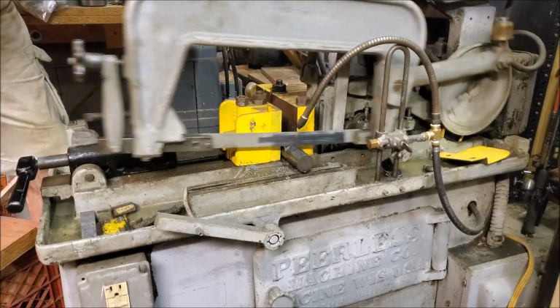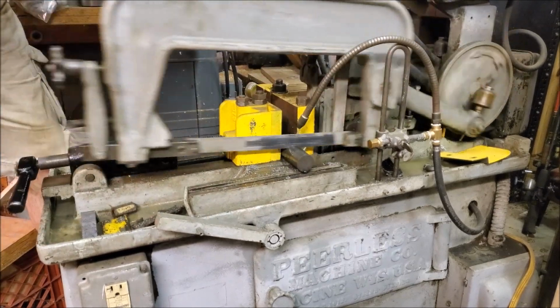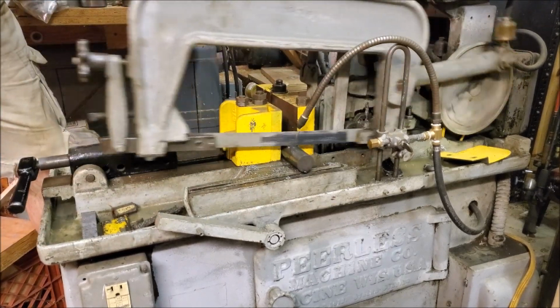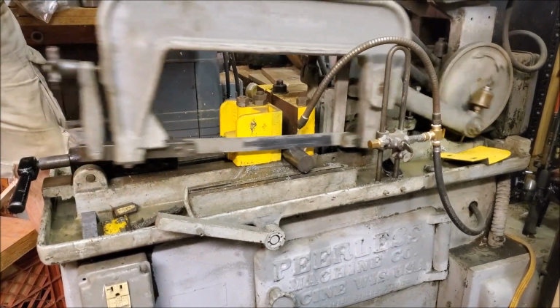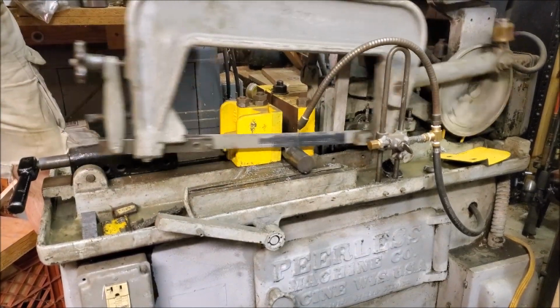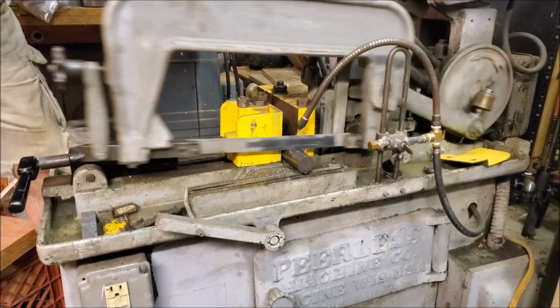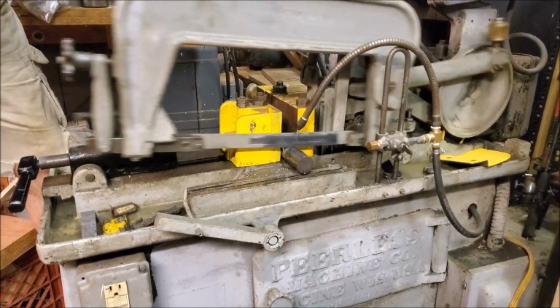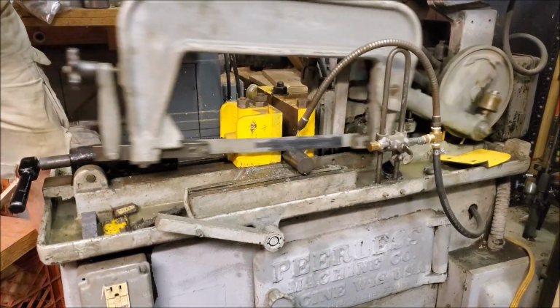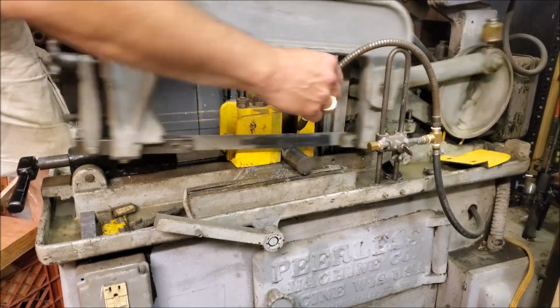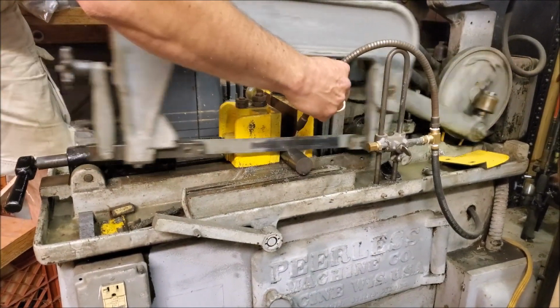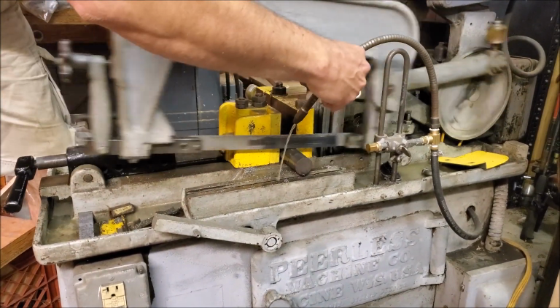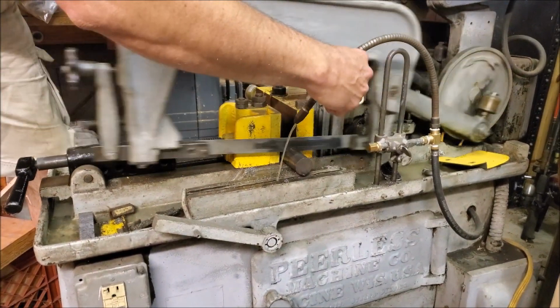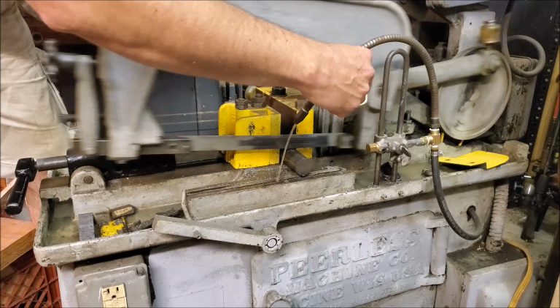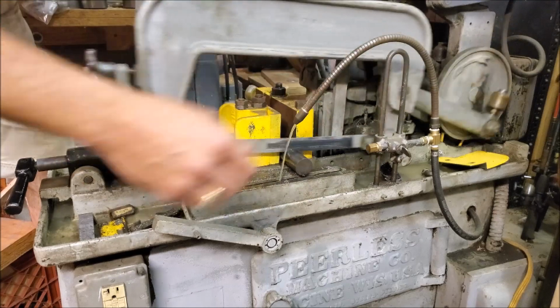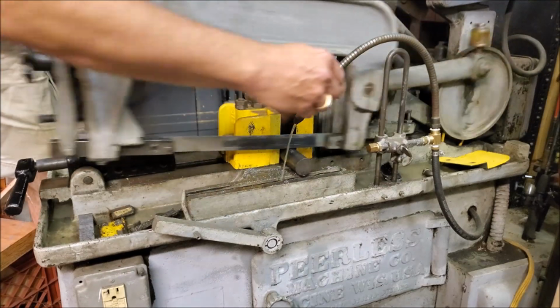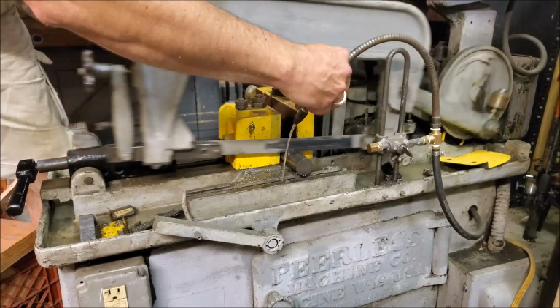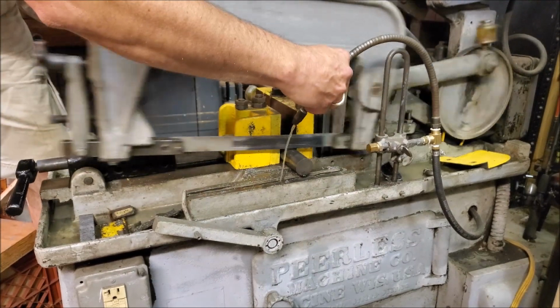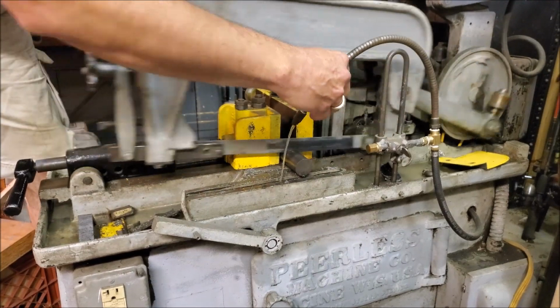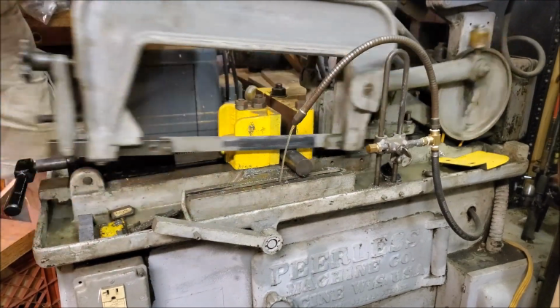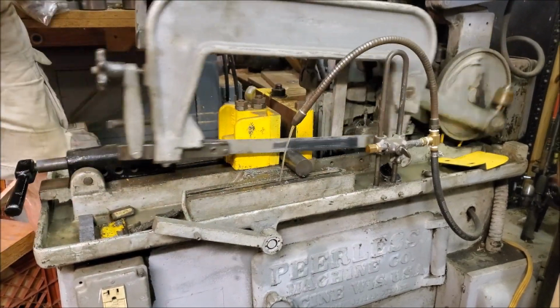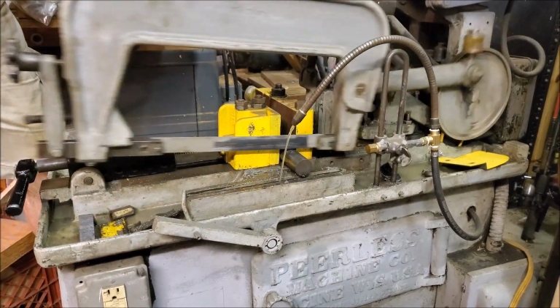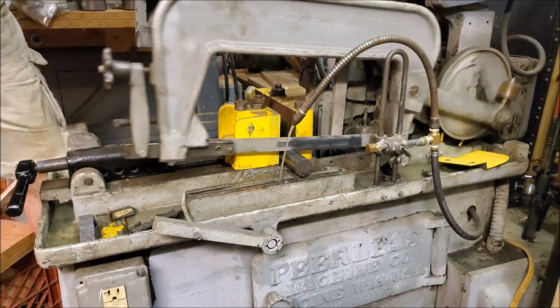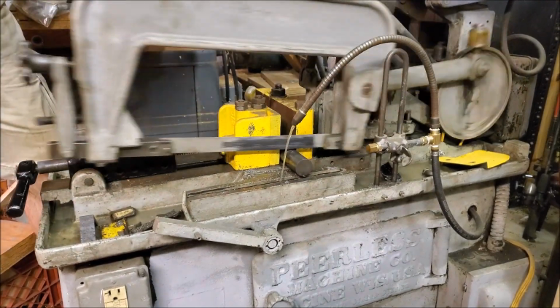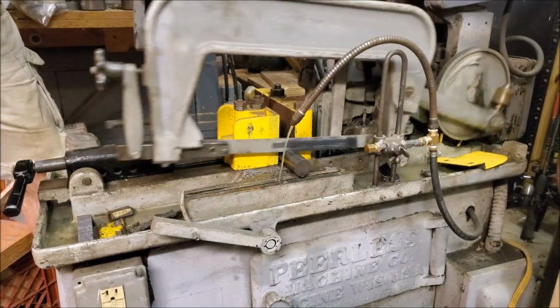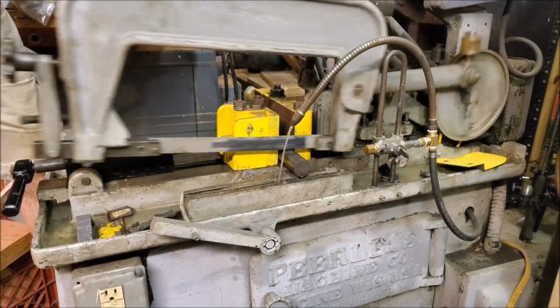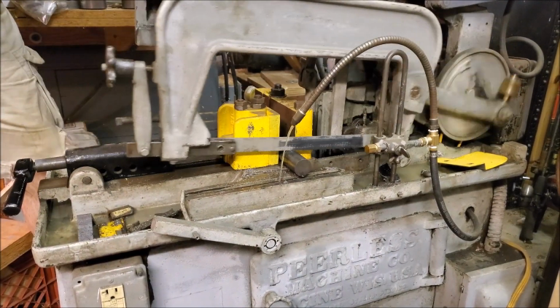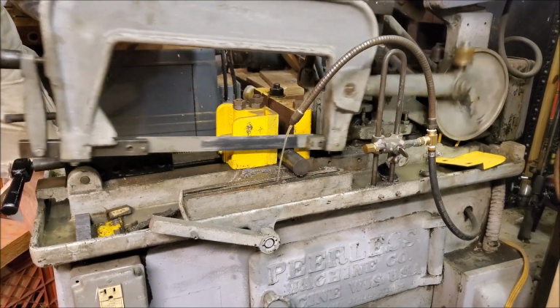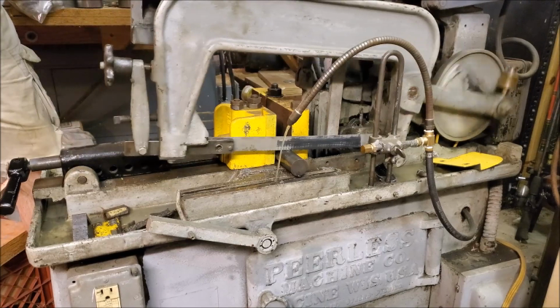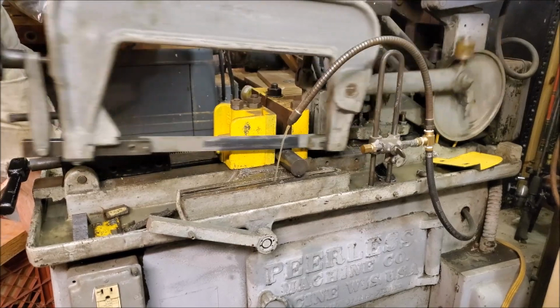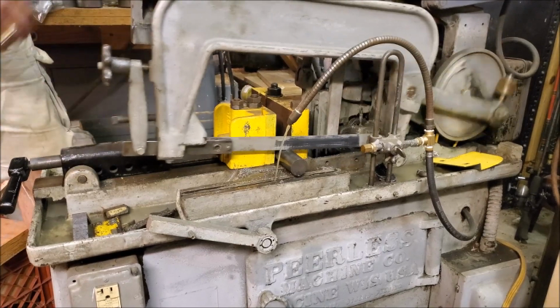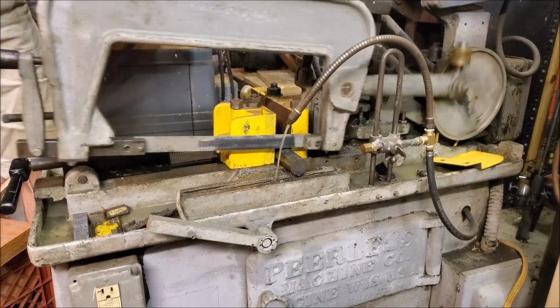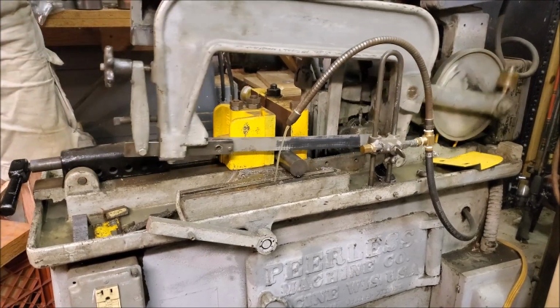I think you're supposed to cut cast iron dry, now that I think of it. You've got to help it out sometimes.